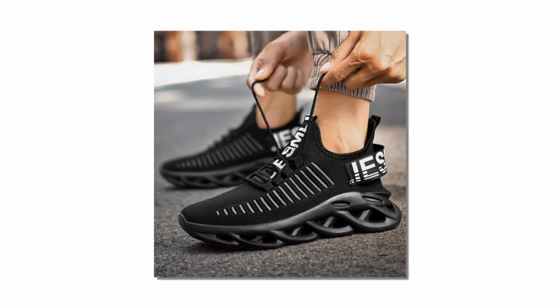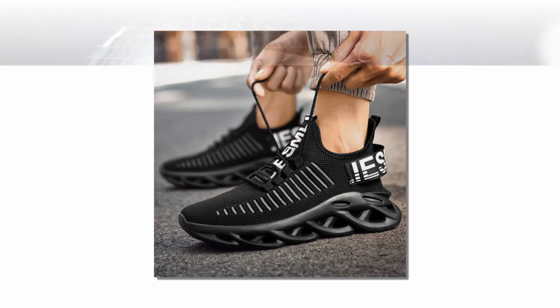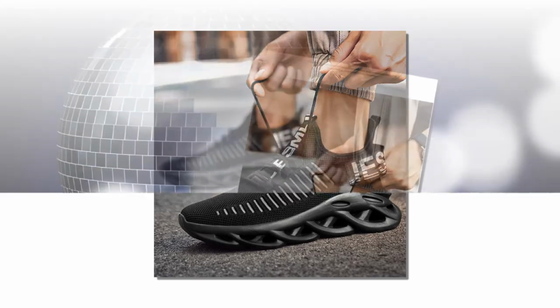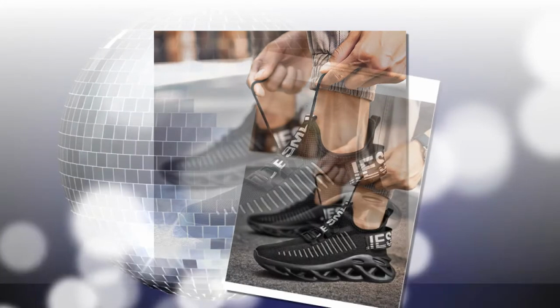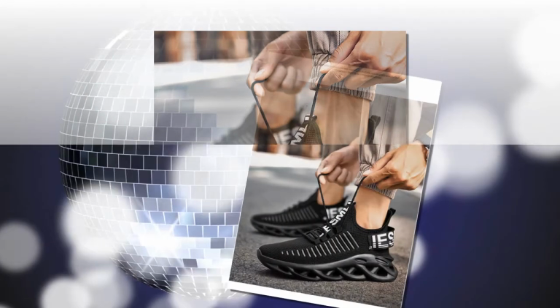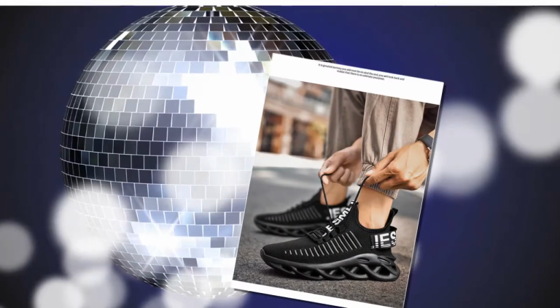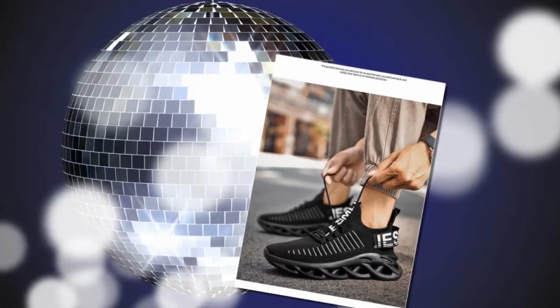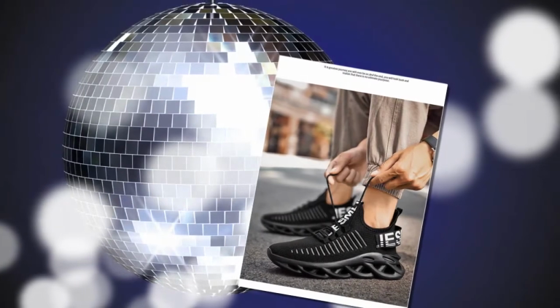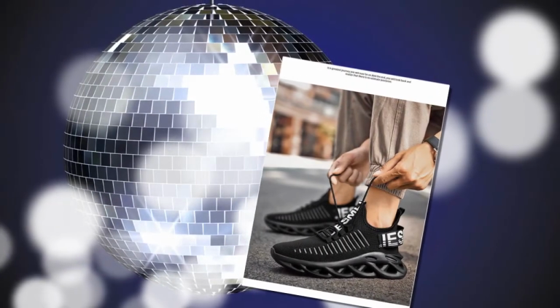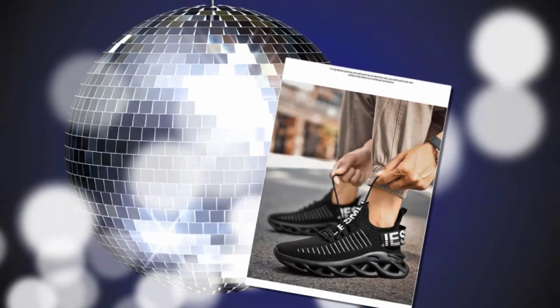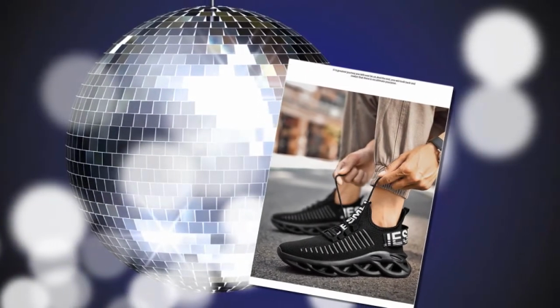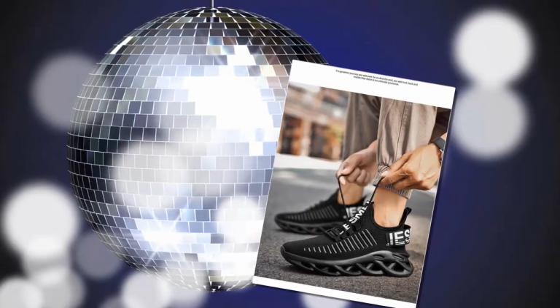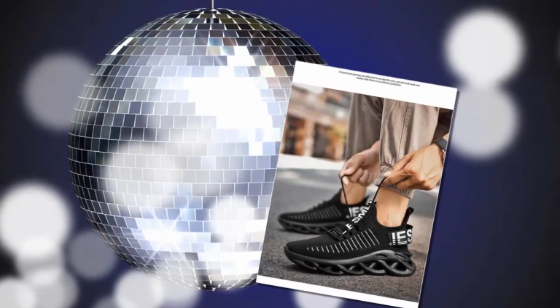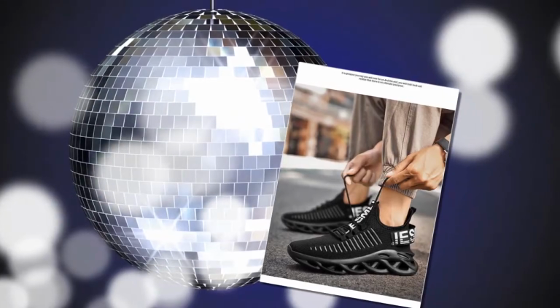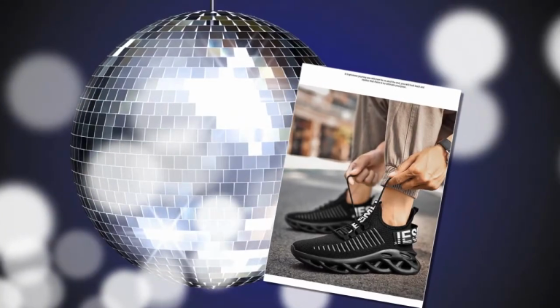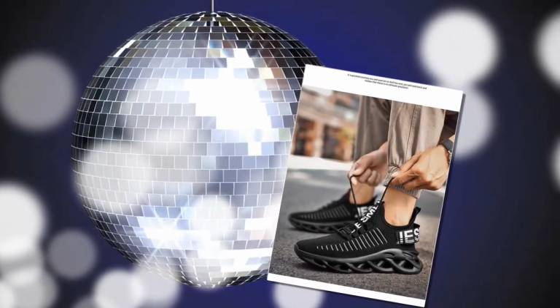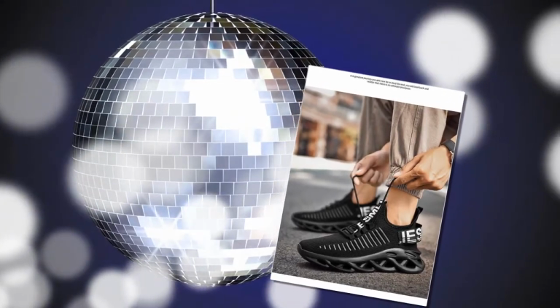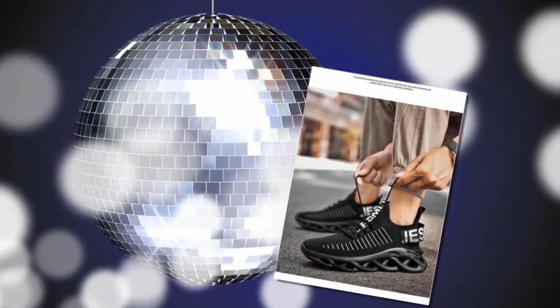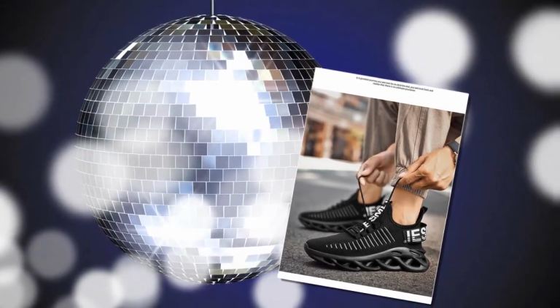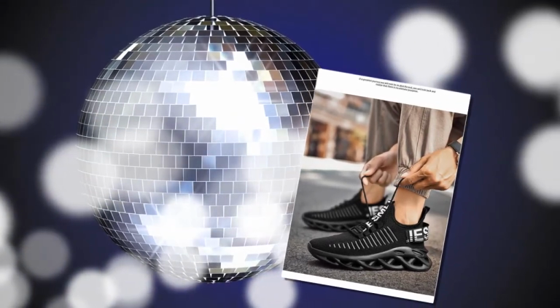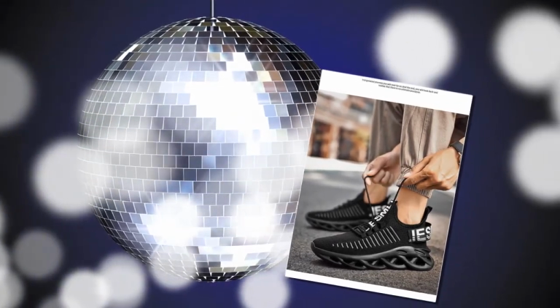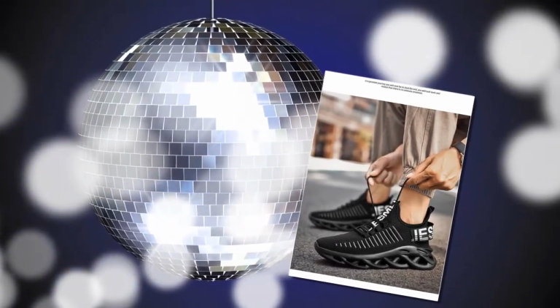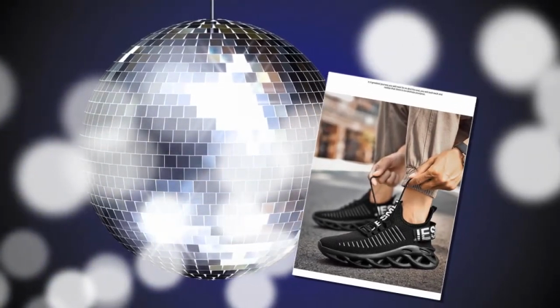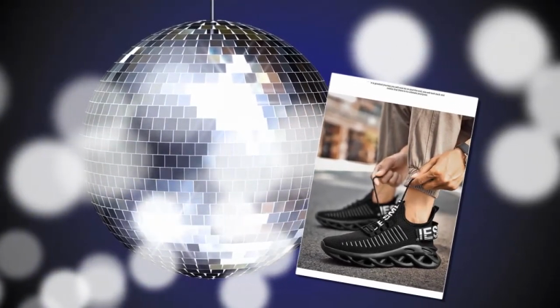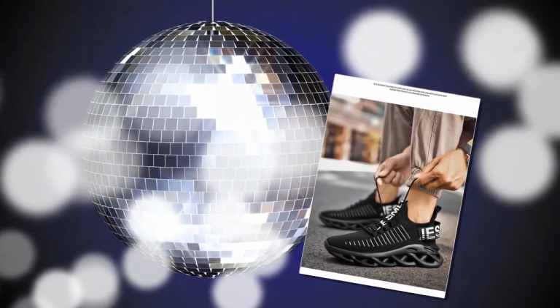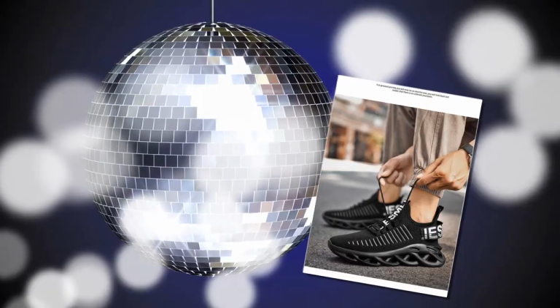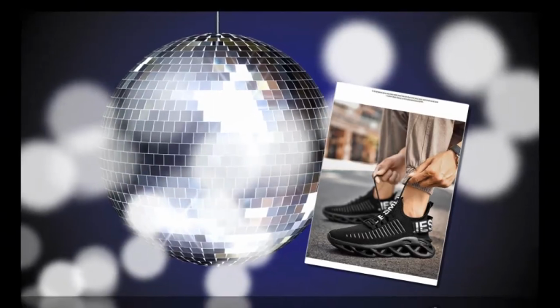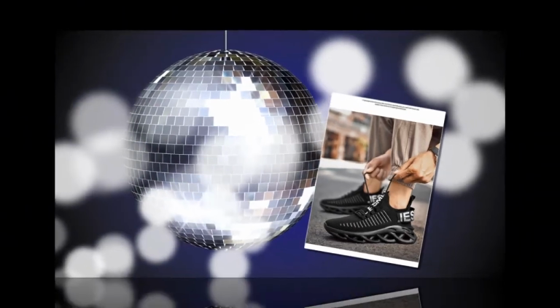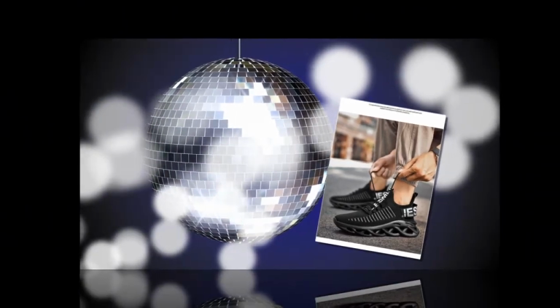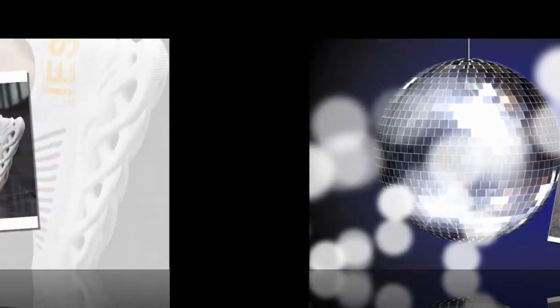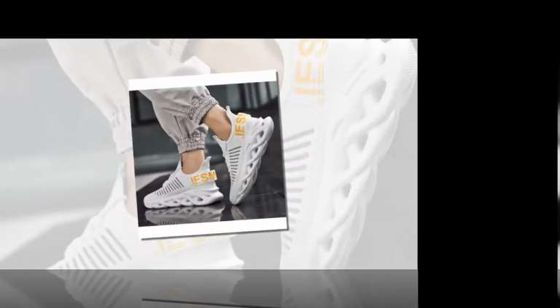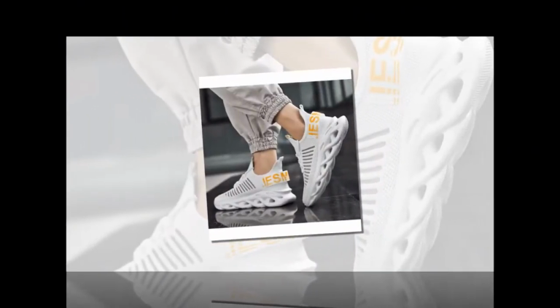Available in classic colors such as white, brown, and black, these shoes are designed to meet the needs of both beginners and seasoned athletes alike. One of the standout features of these tennis shoes is the breathable mesh upper material.